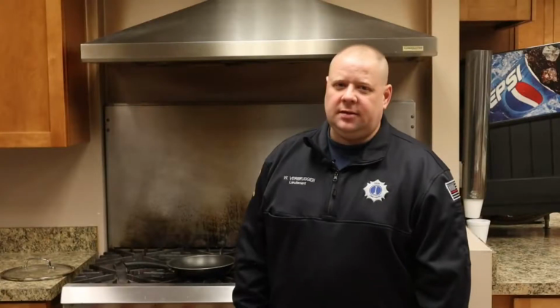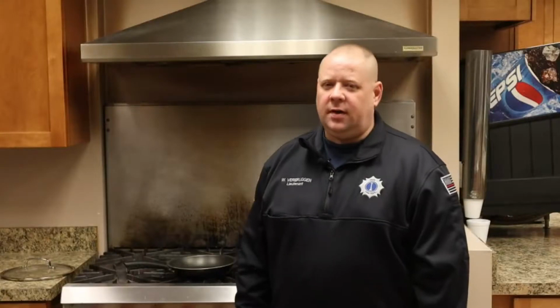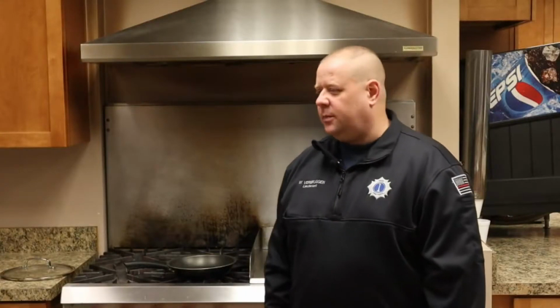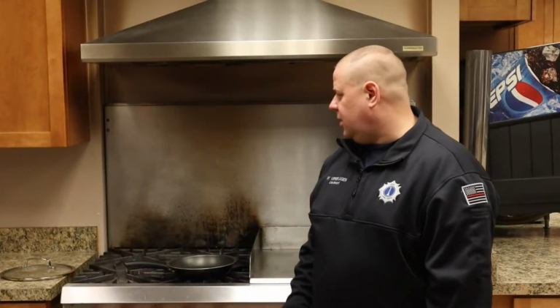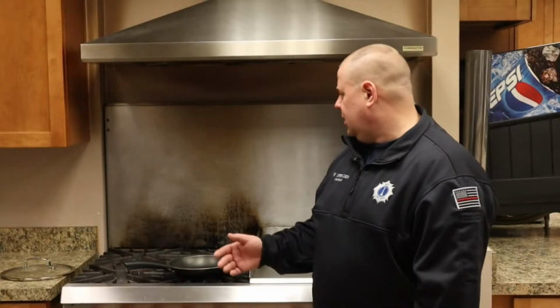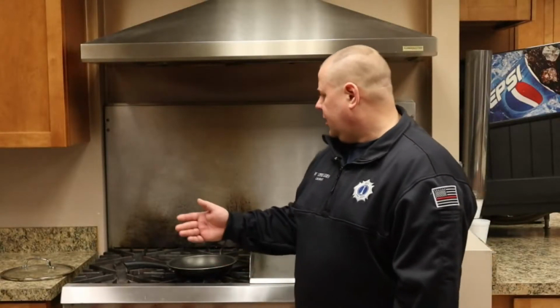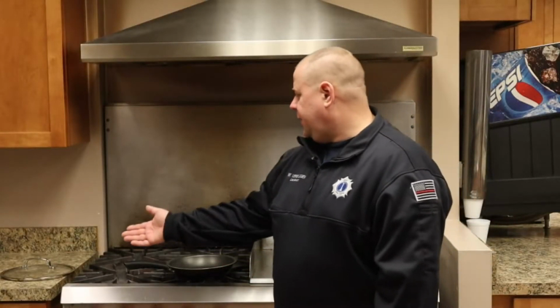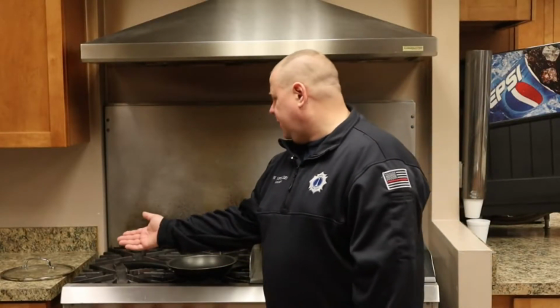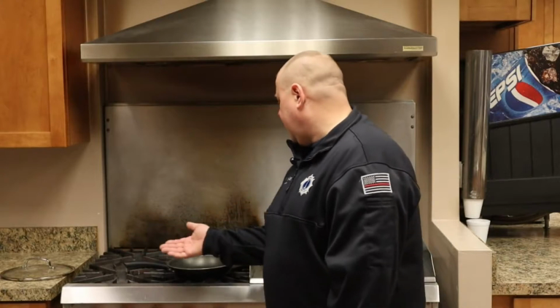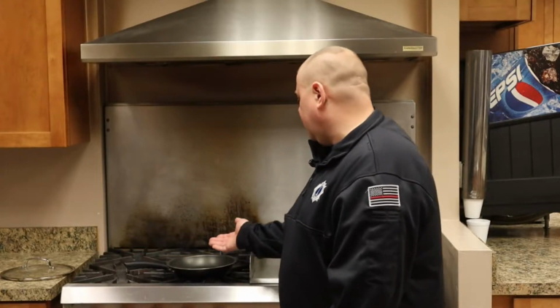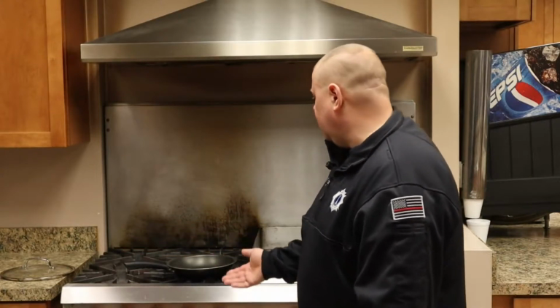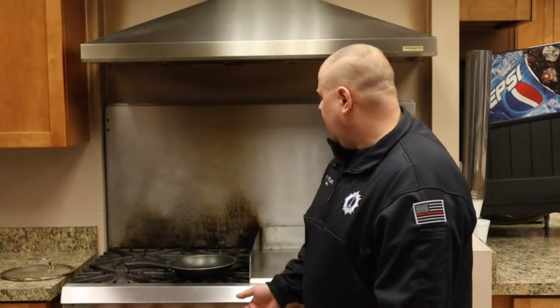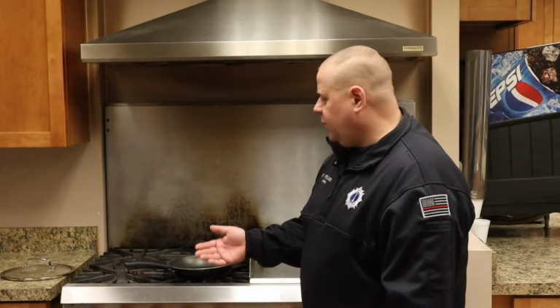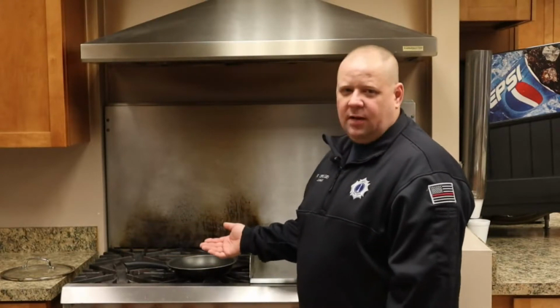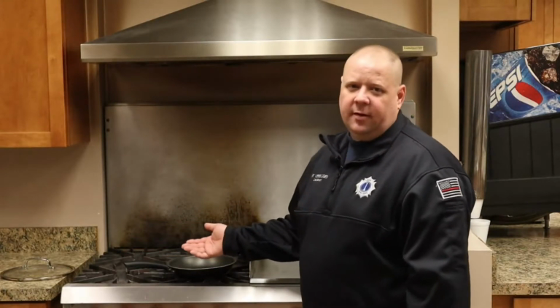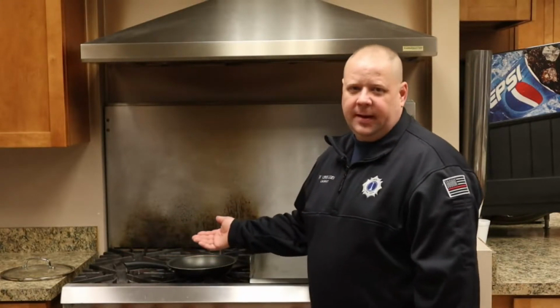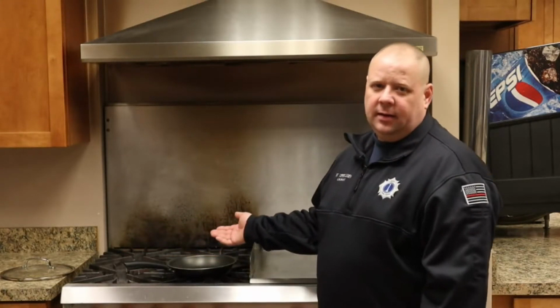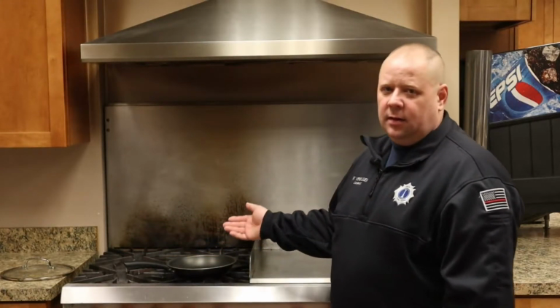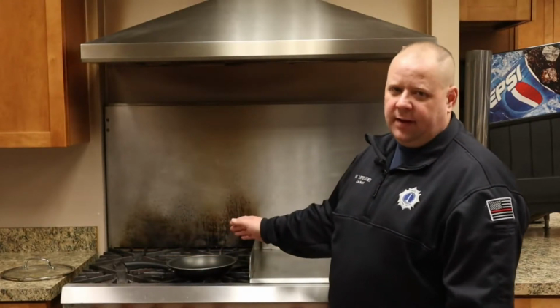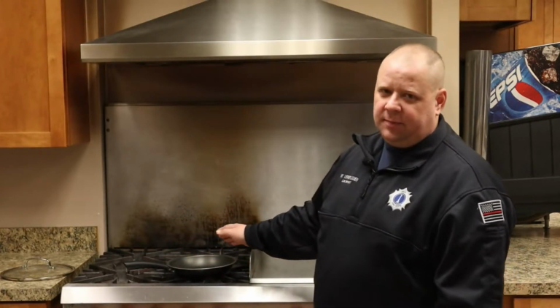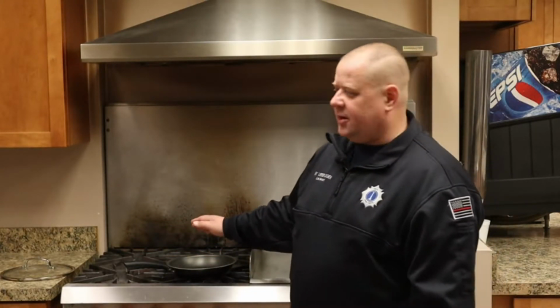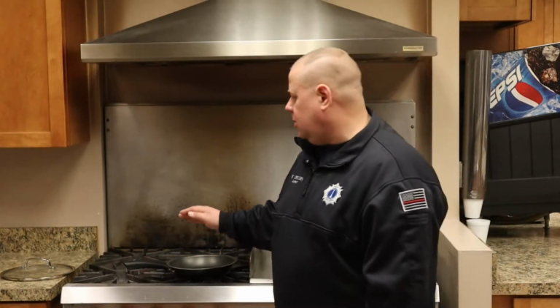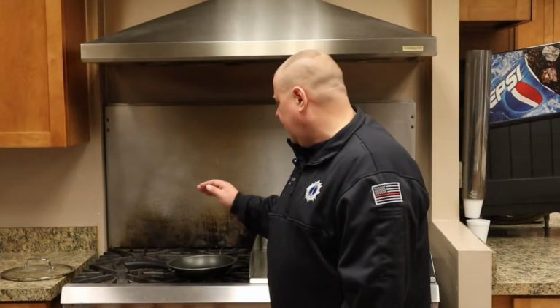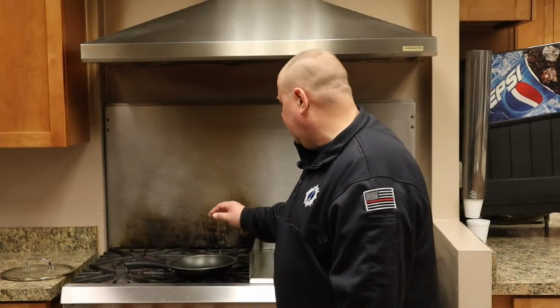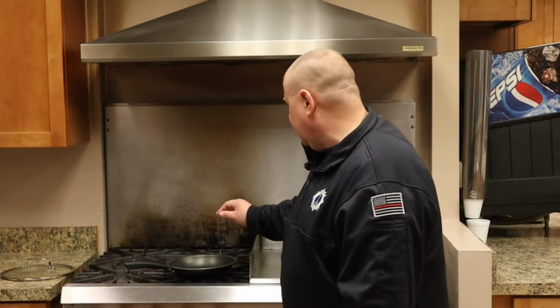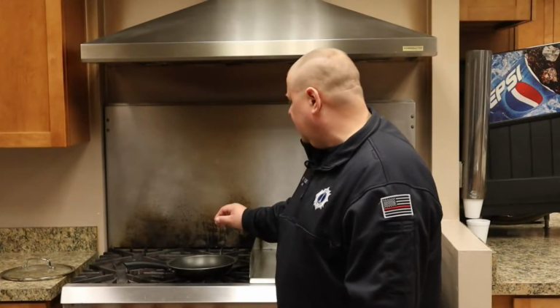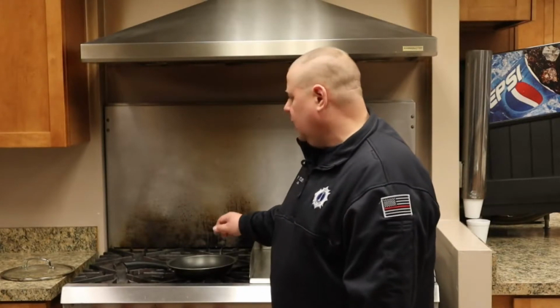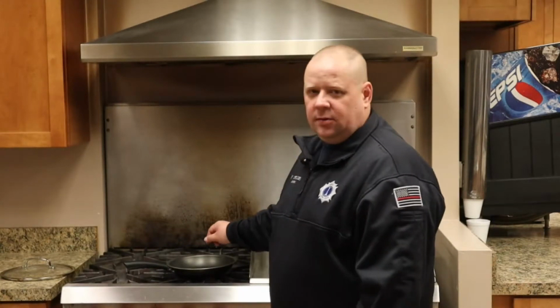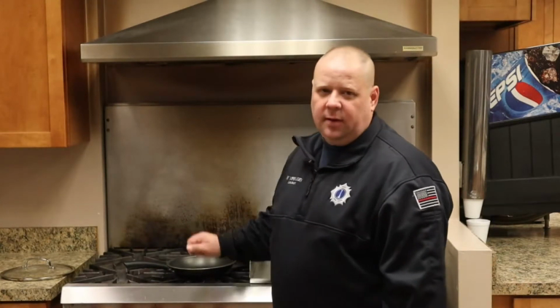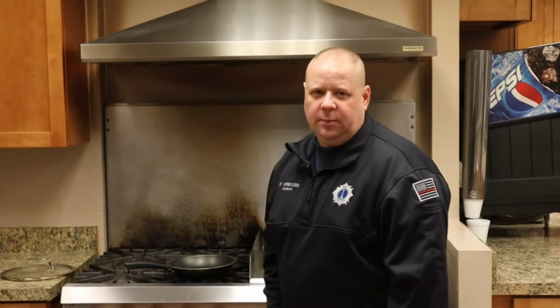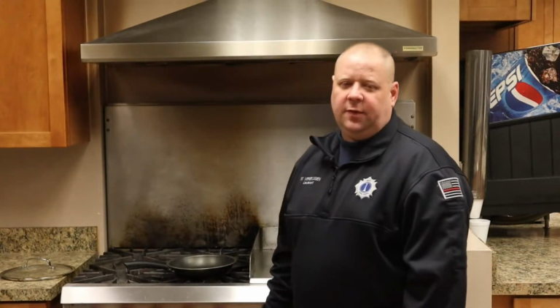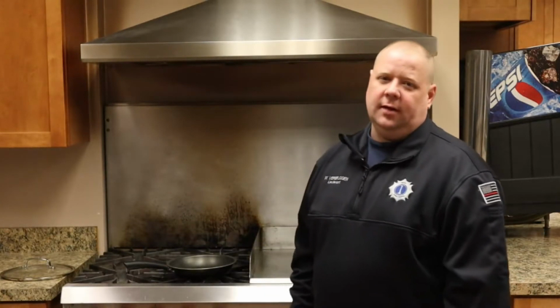Next, you want to make sure you have a tight-fitting lid for the pan you're going to use. That way, if you do have a fire in your pan, you have something accessible and easy to reach so you can put it on and put the fire out.